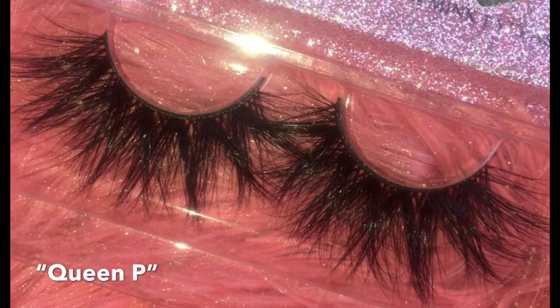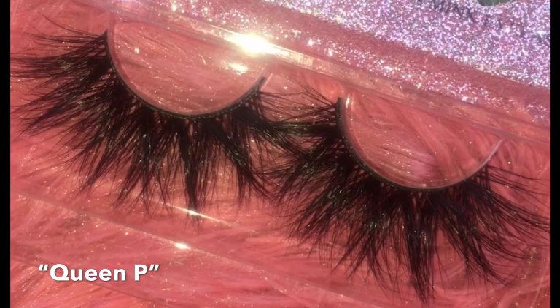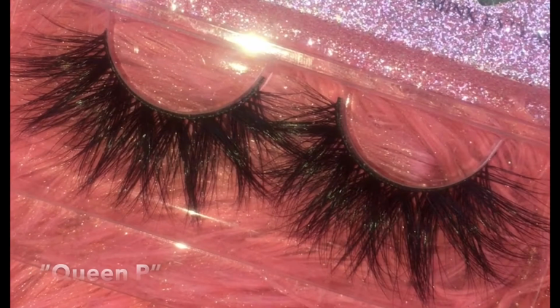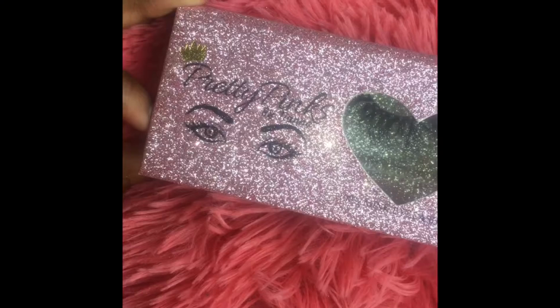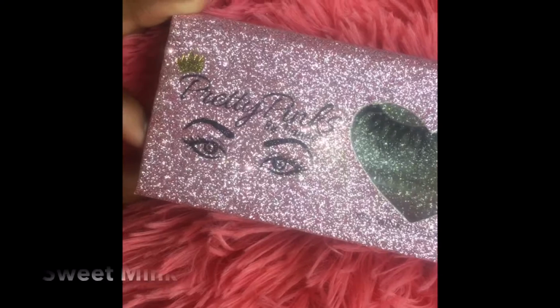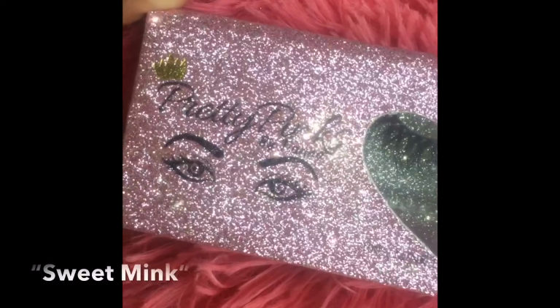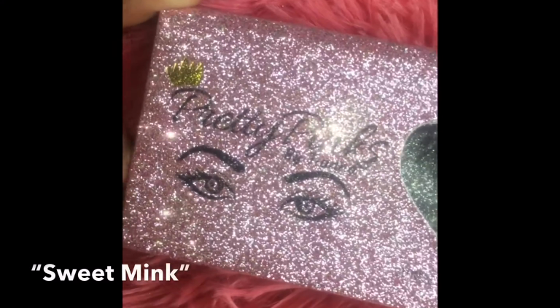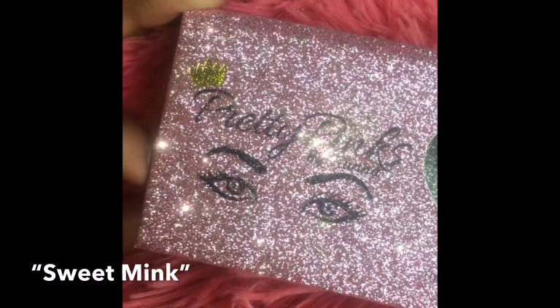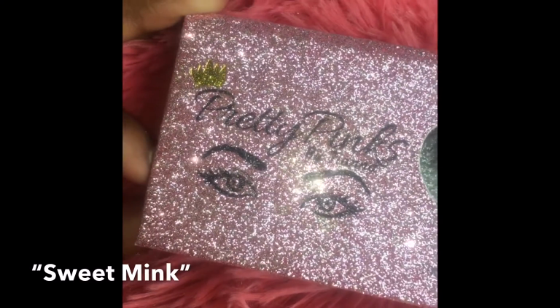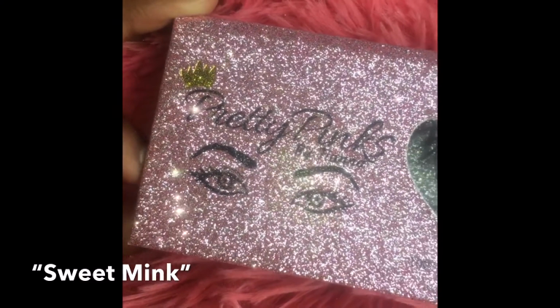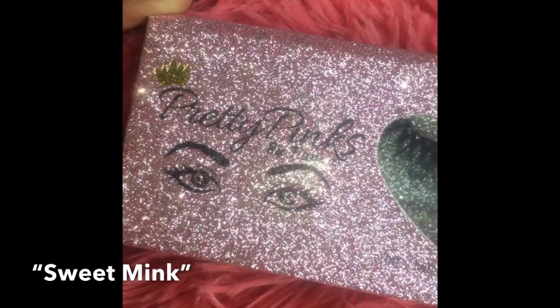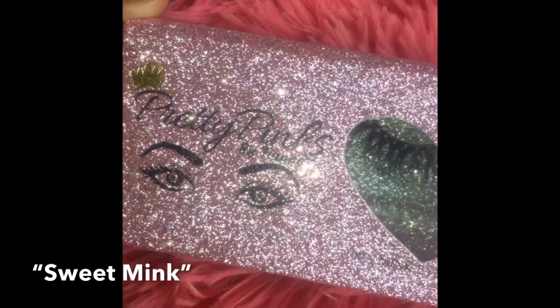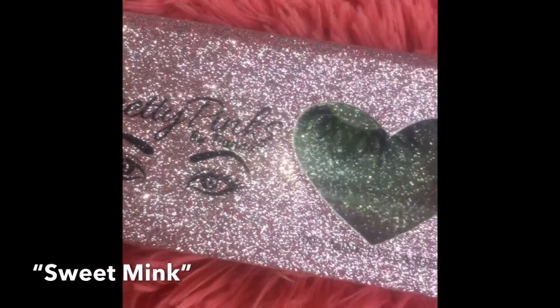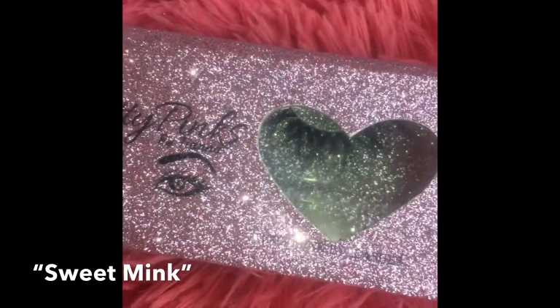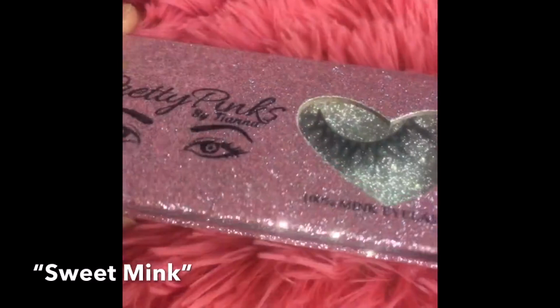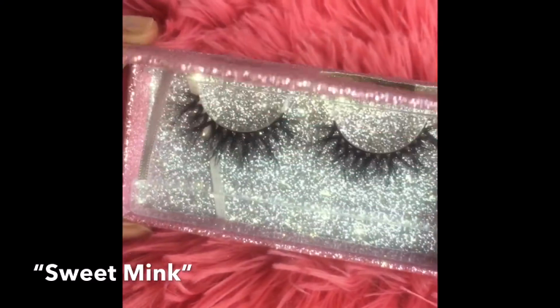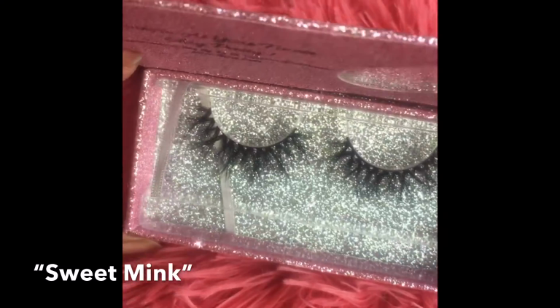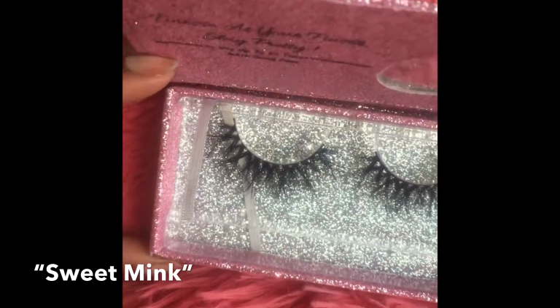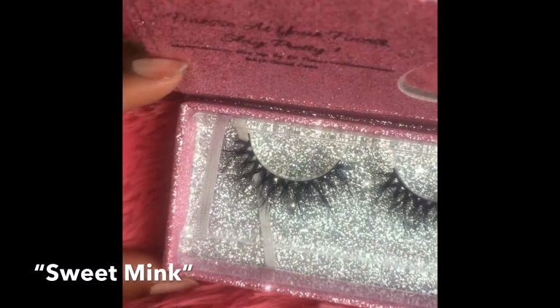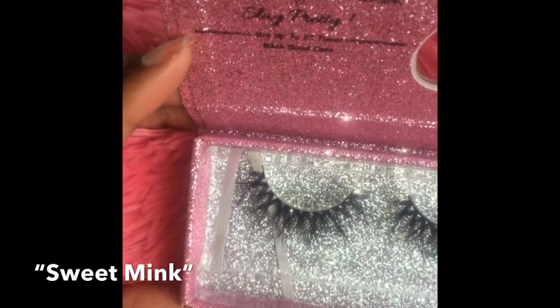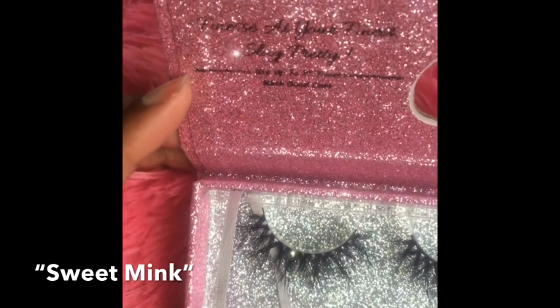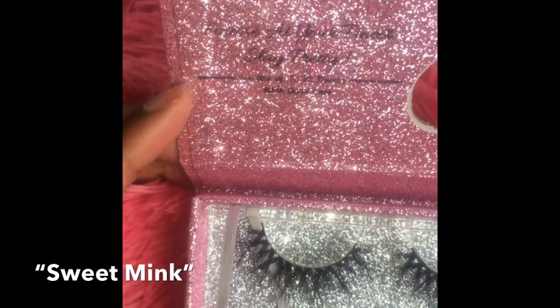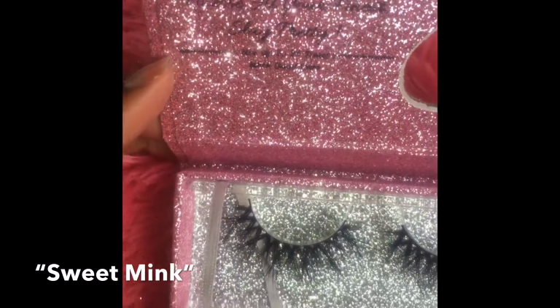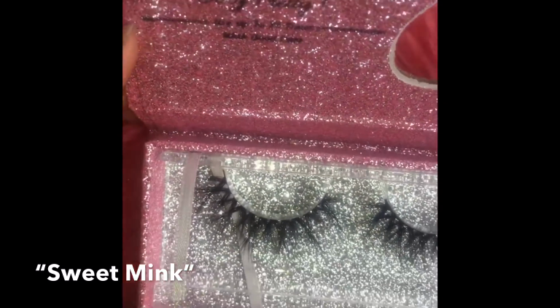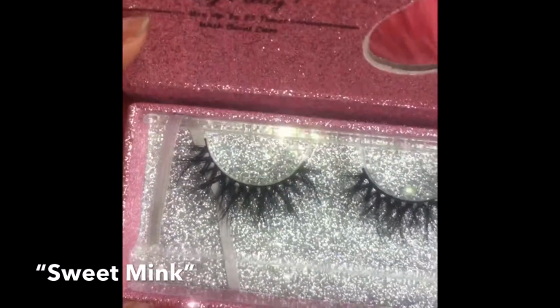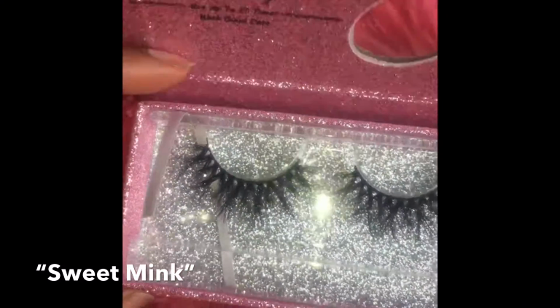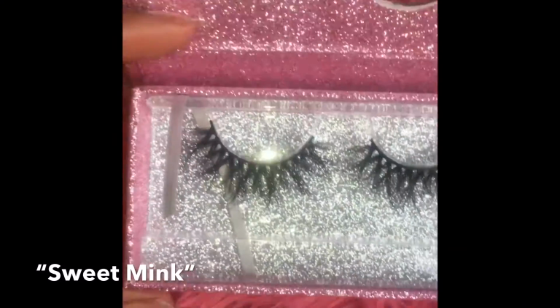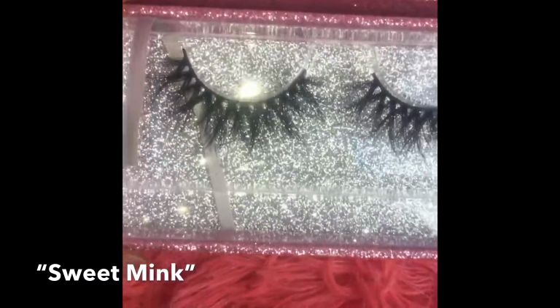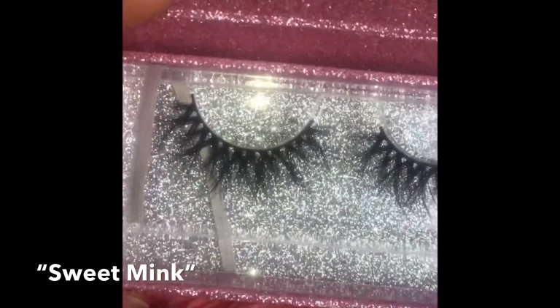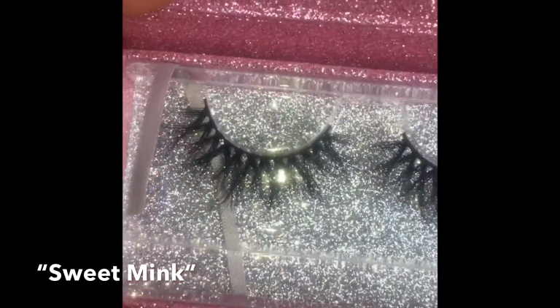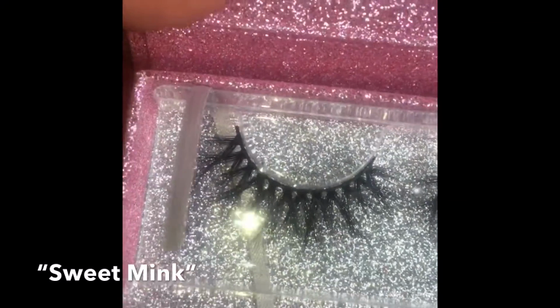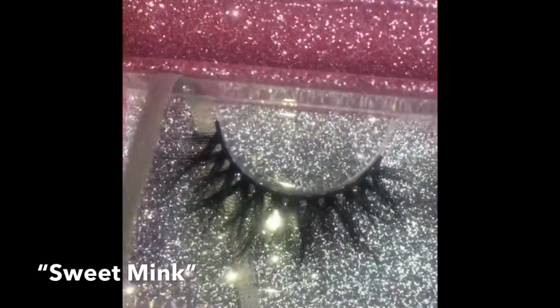So these are 25 millimeters. These right here are on the lighter side, for customers that like their lashes not that long — more of a natural look. These are called the Sweet Mink.